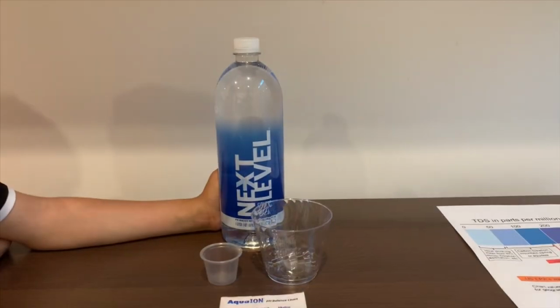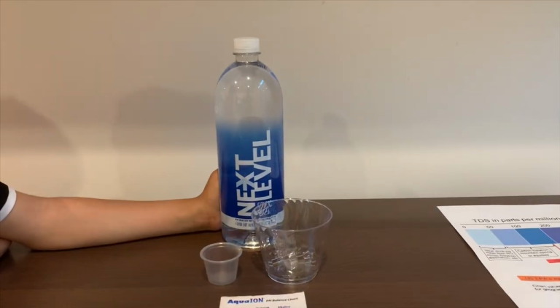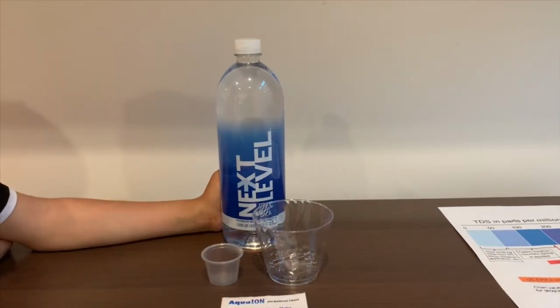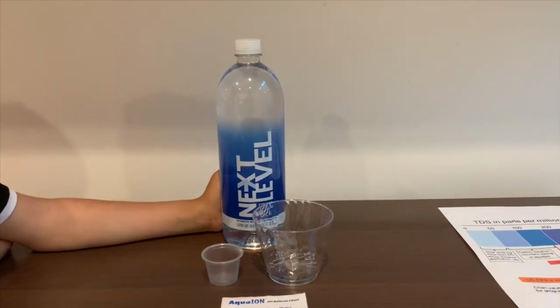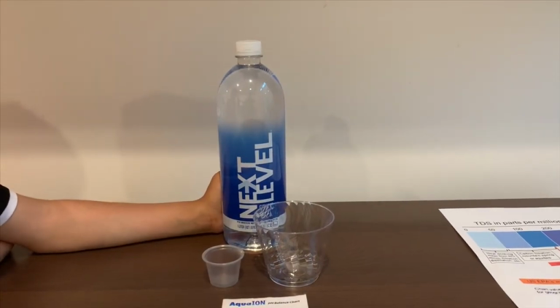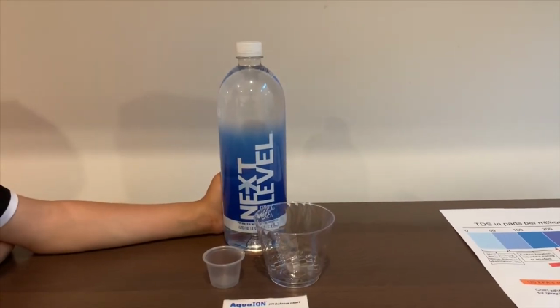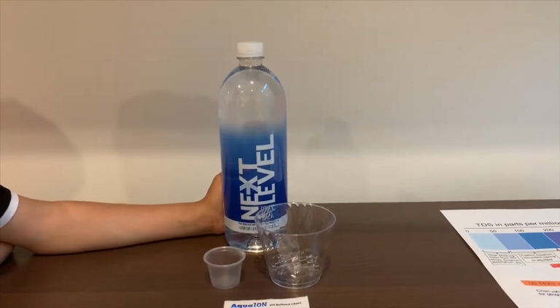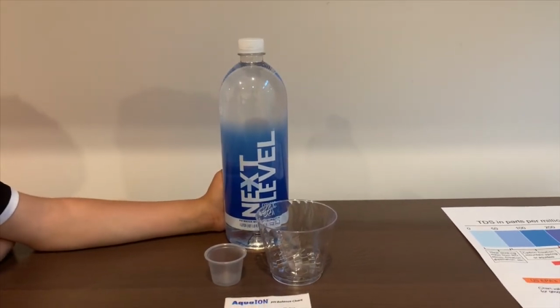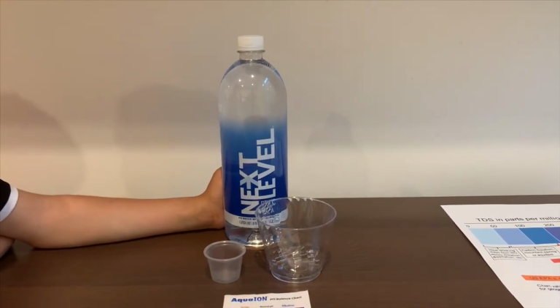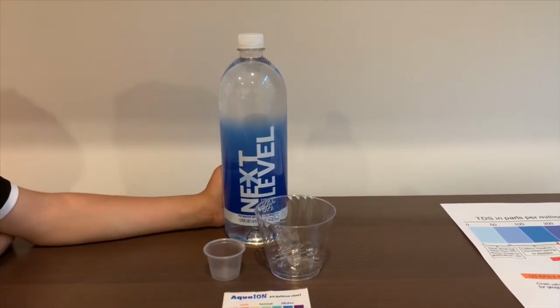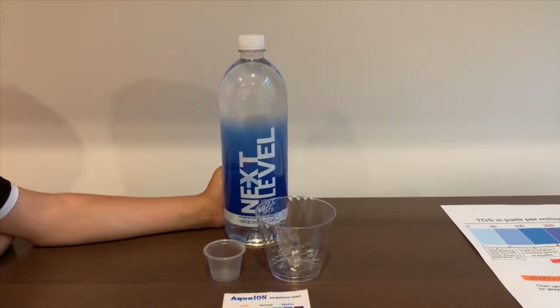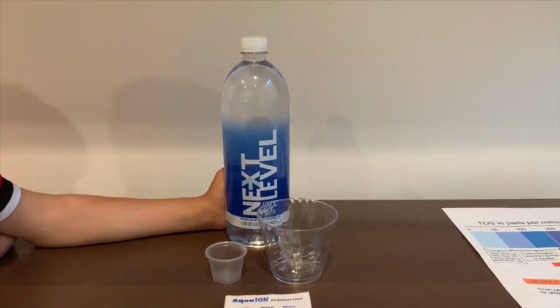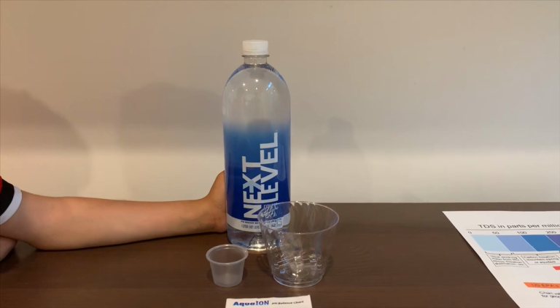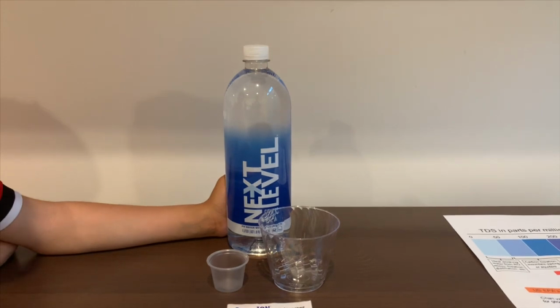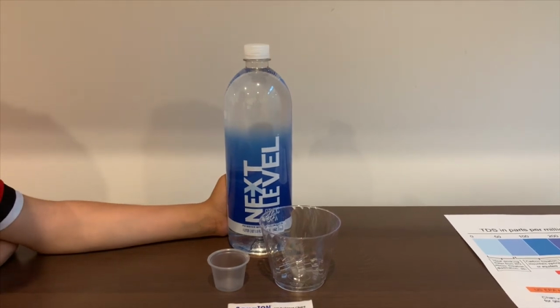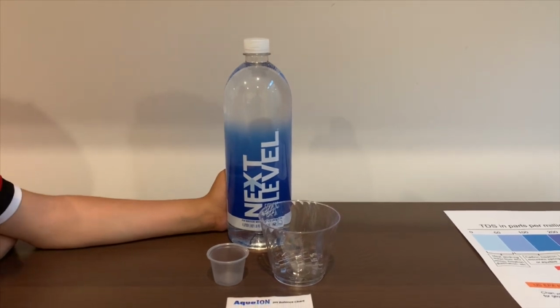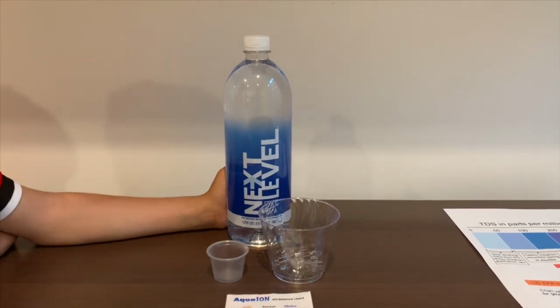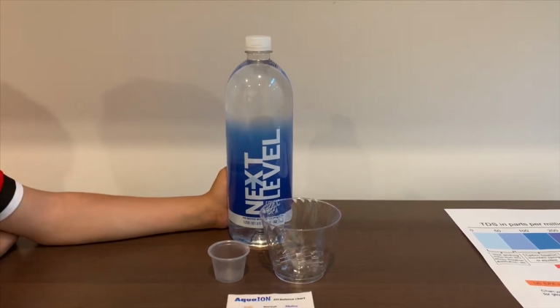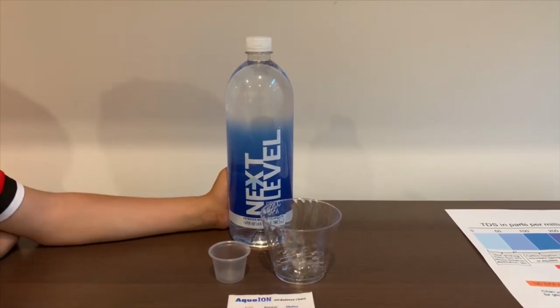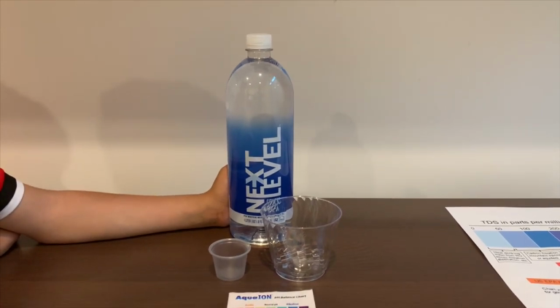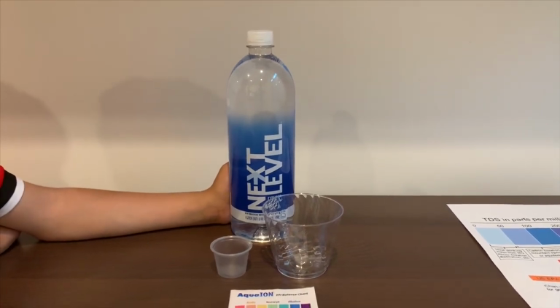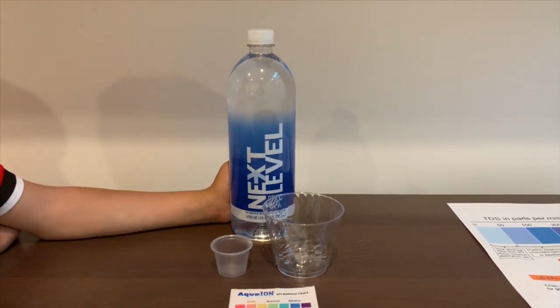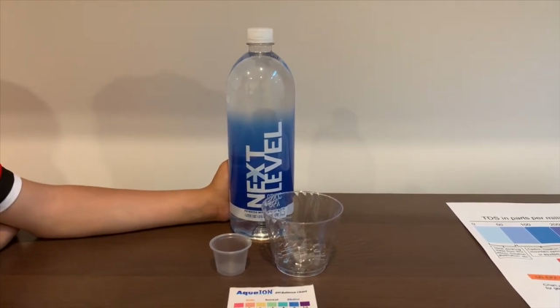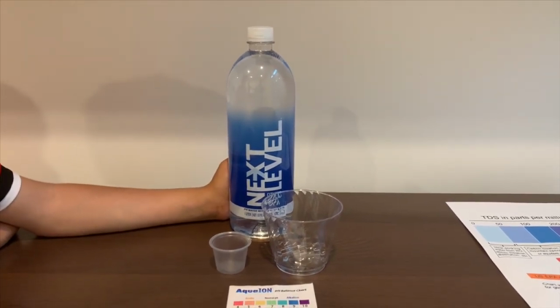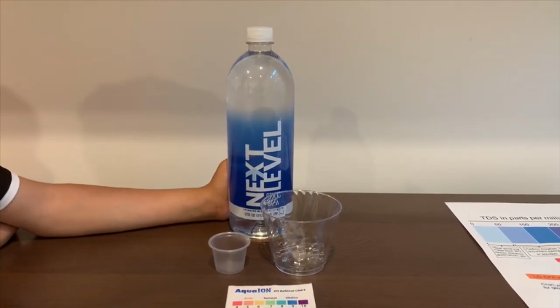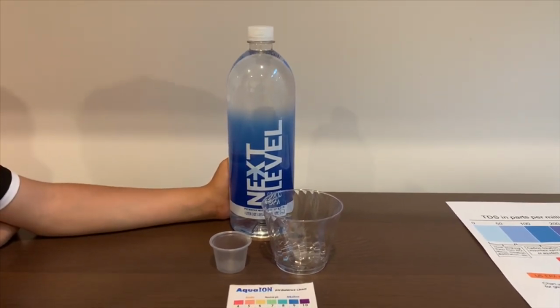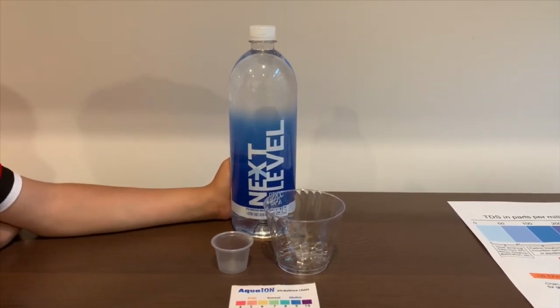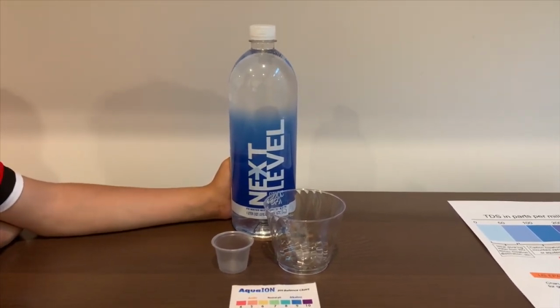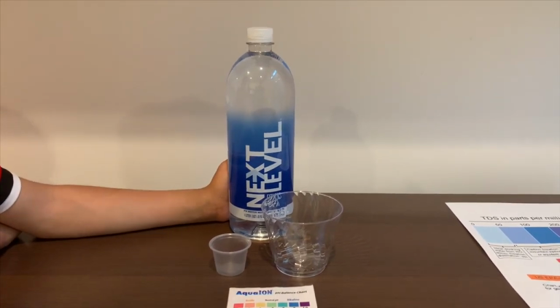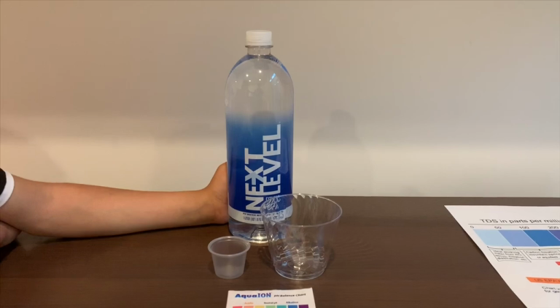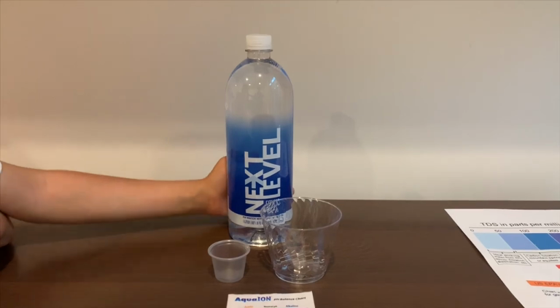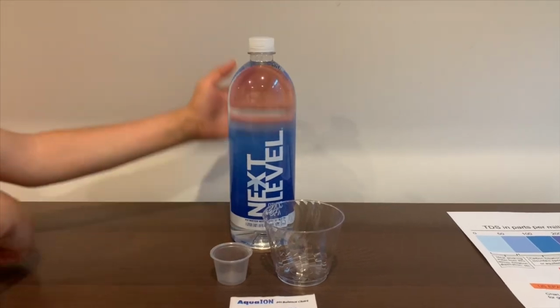This is Next Level Fitness Water. It's spring water with electrolytes. It costs $1.69. Let's test the pH and TDS level.